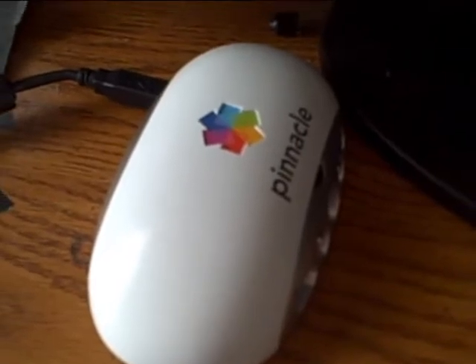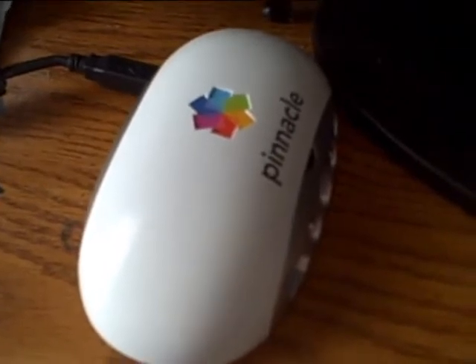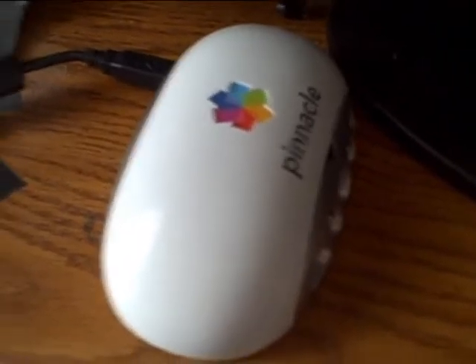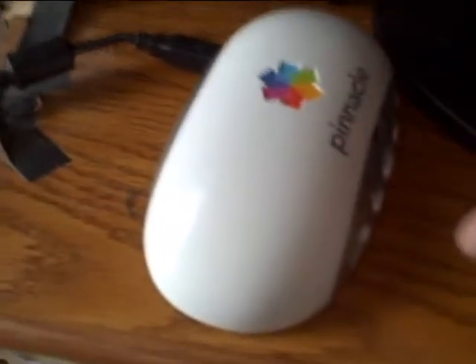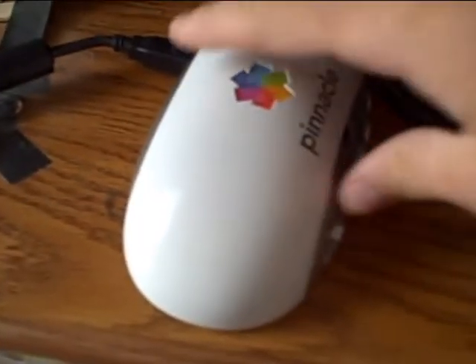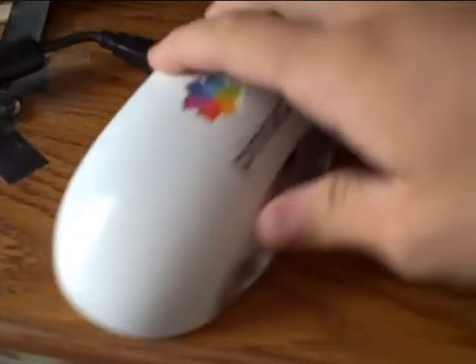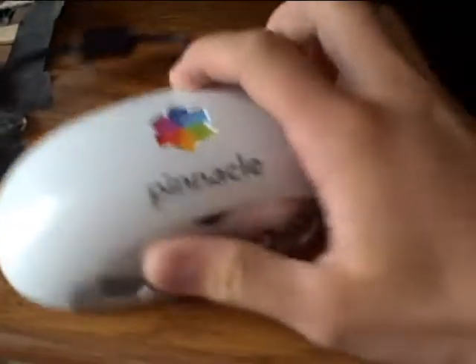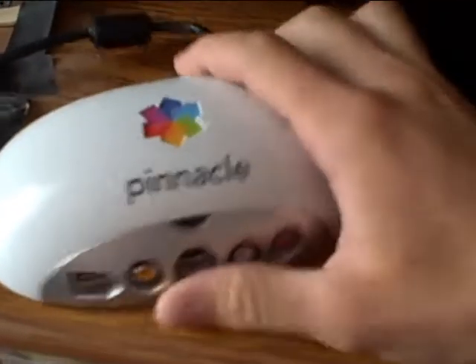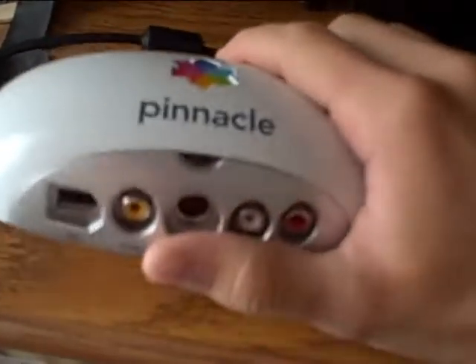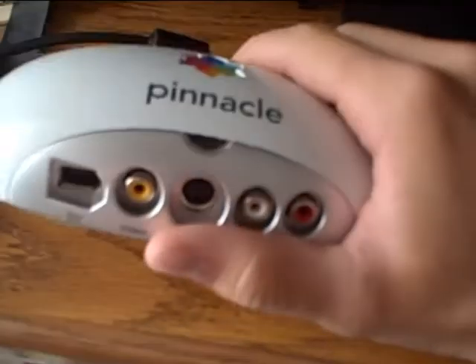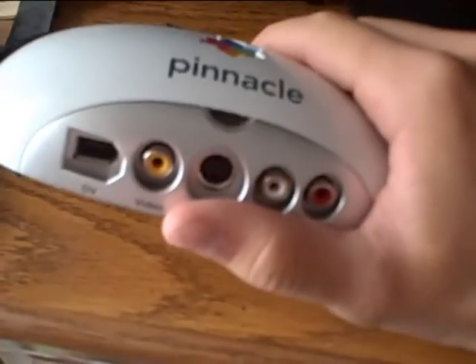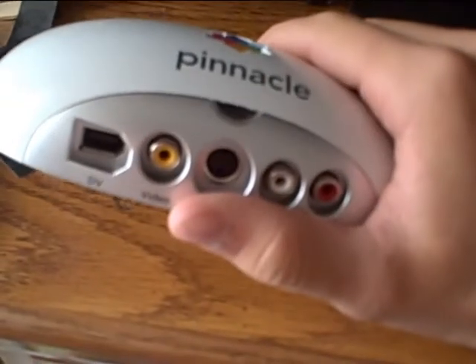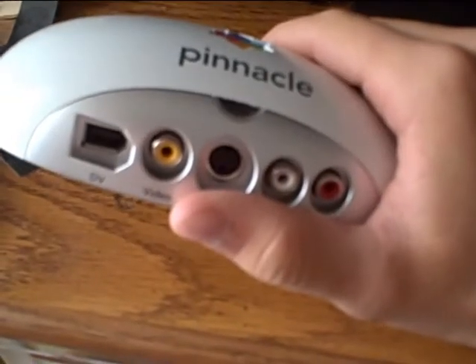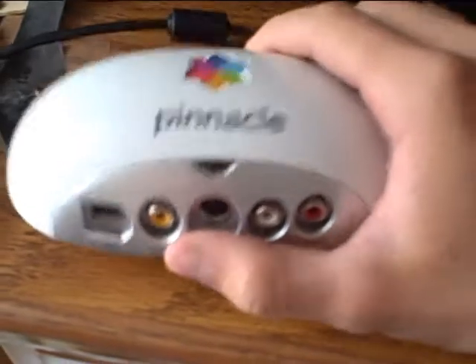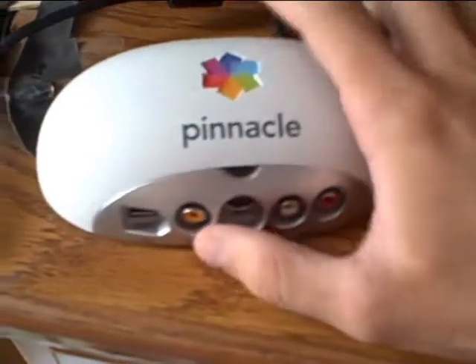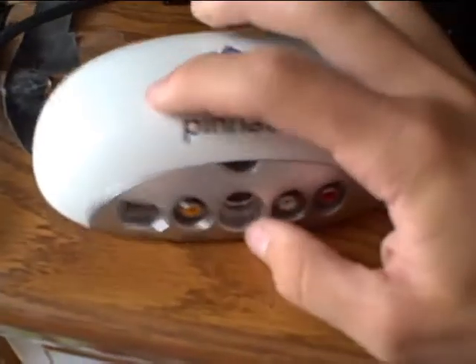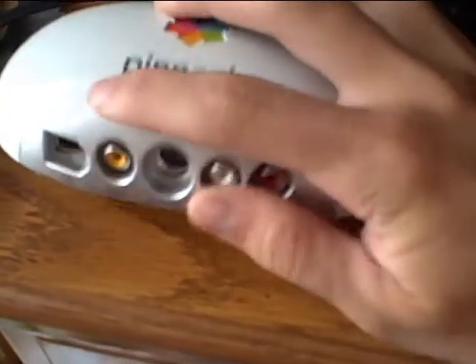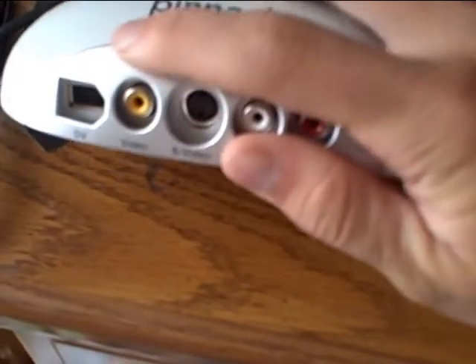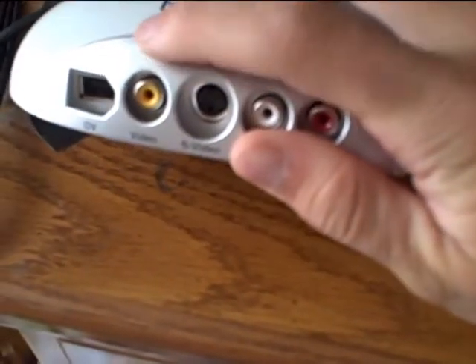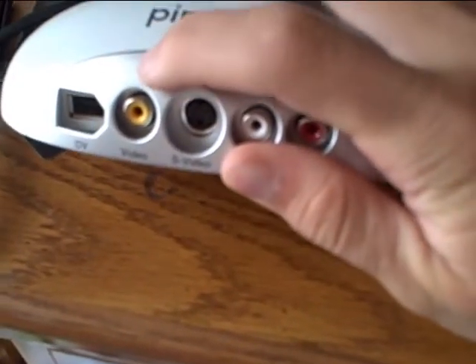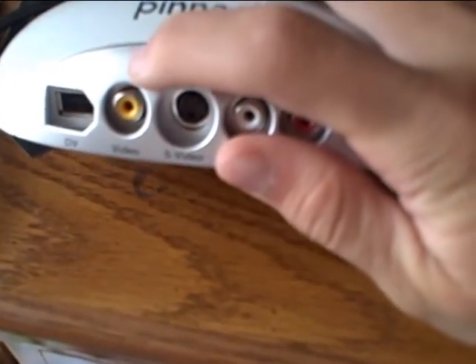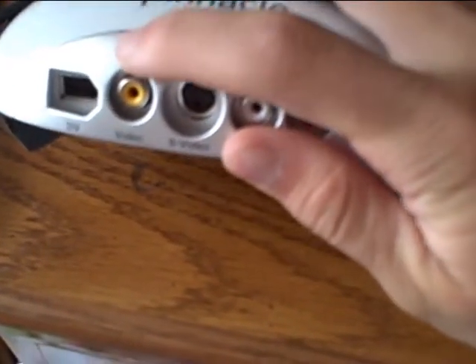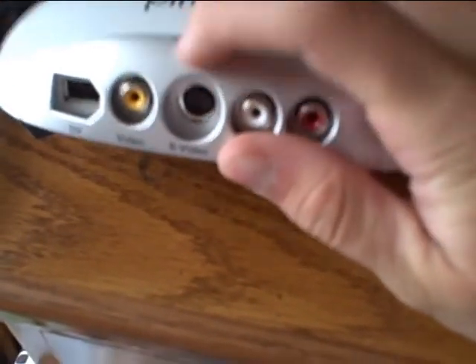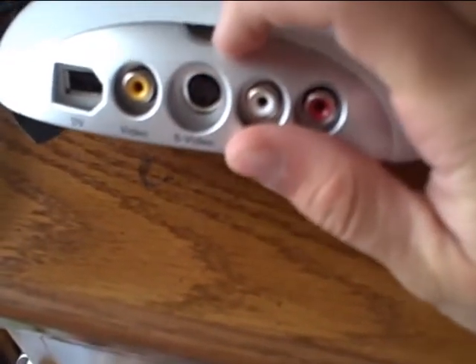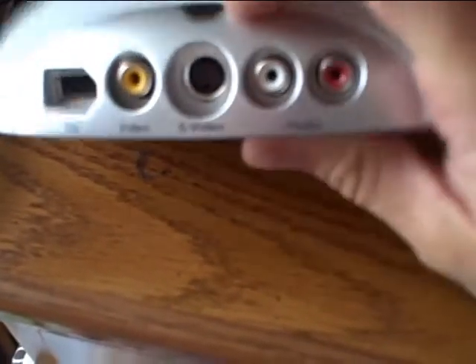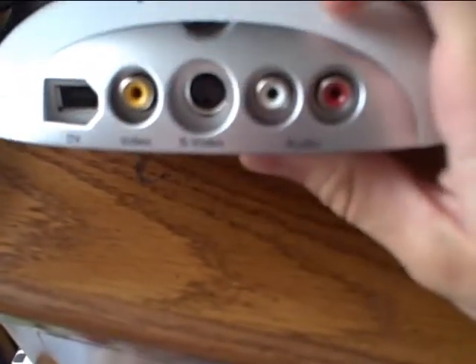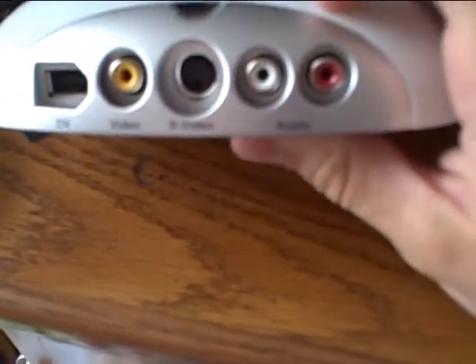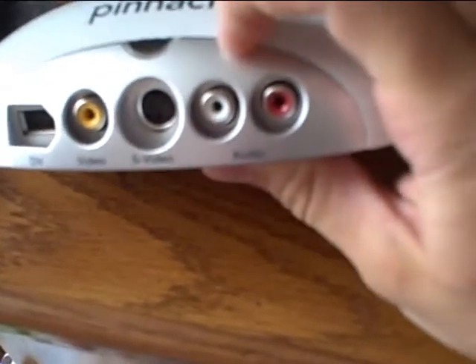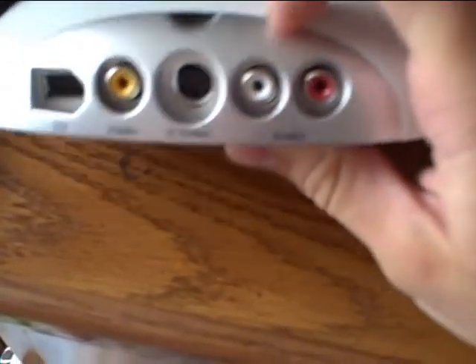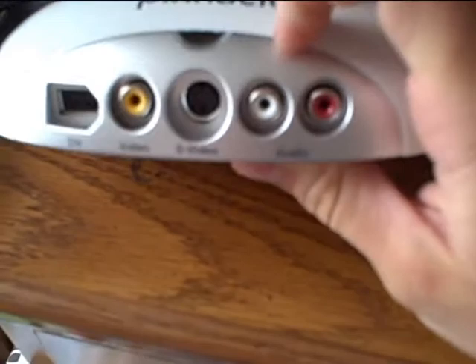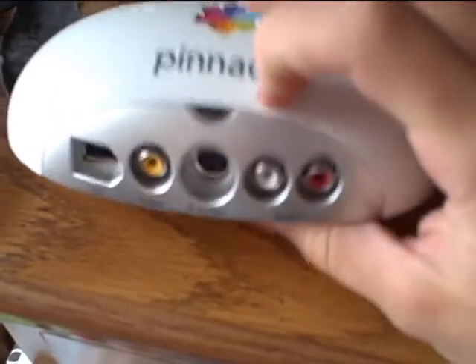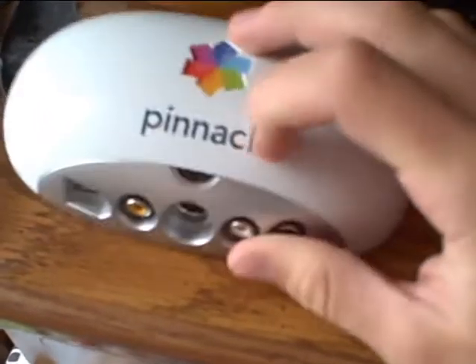As you can see, I have a Pinnacle video recording device here. It has a Firewire, your regular video, S-Video, and two audio composites.